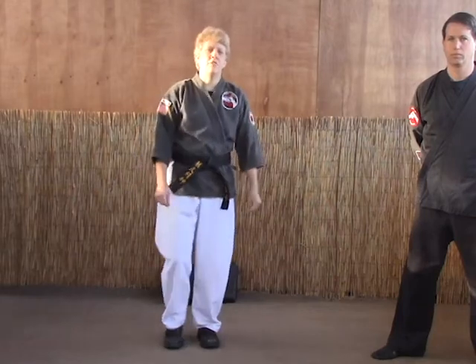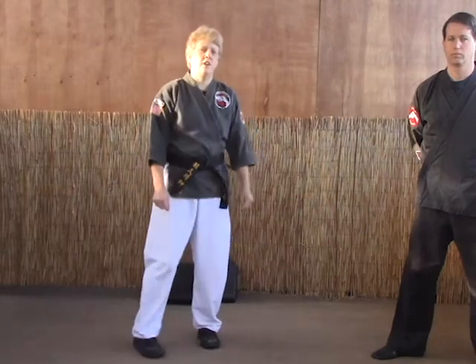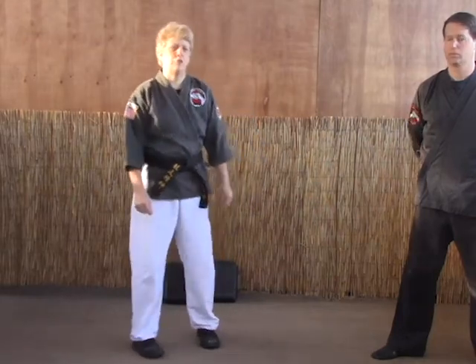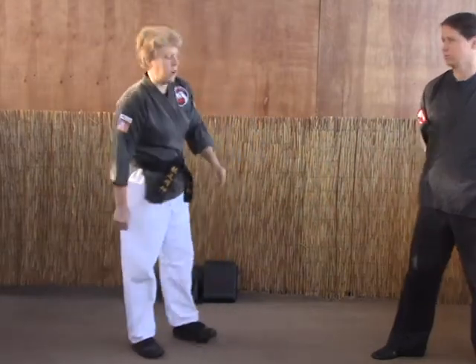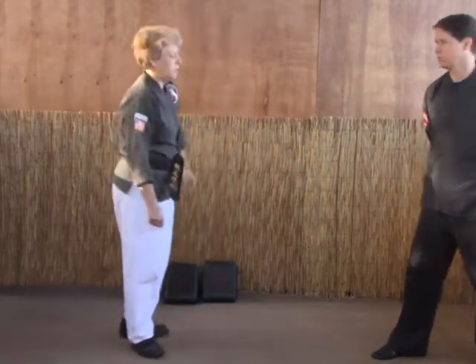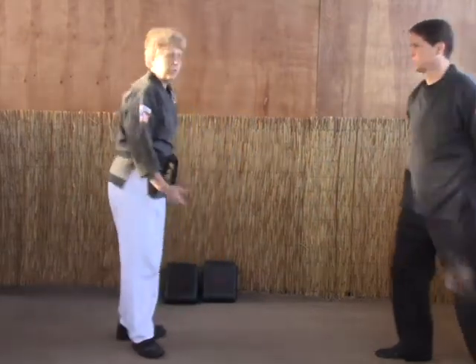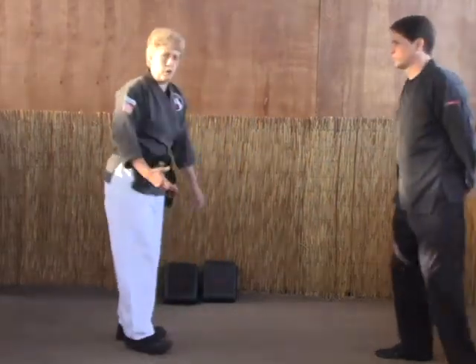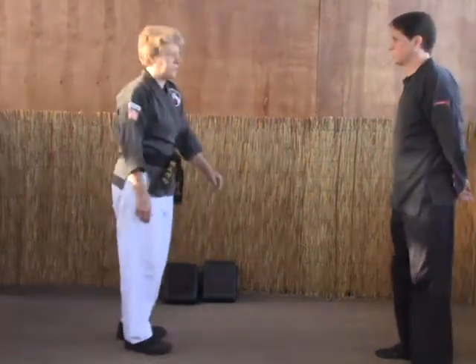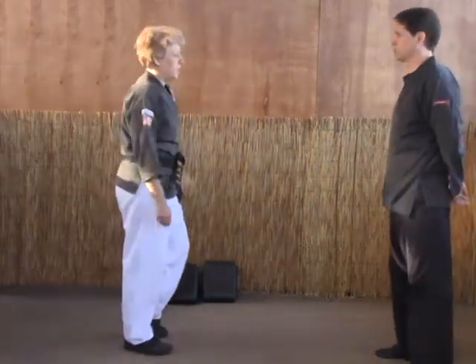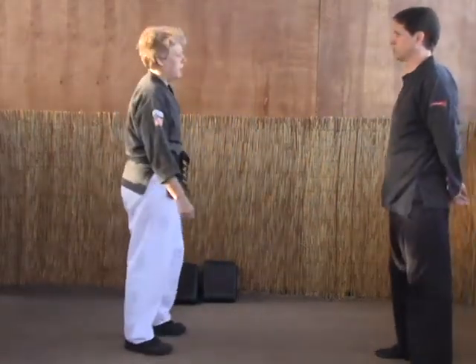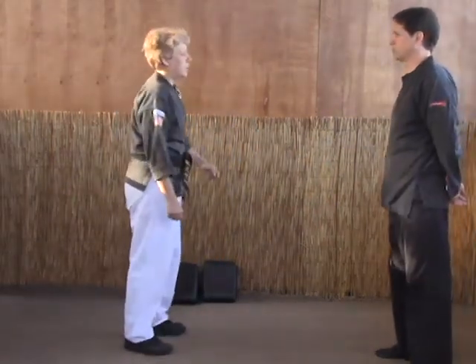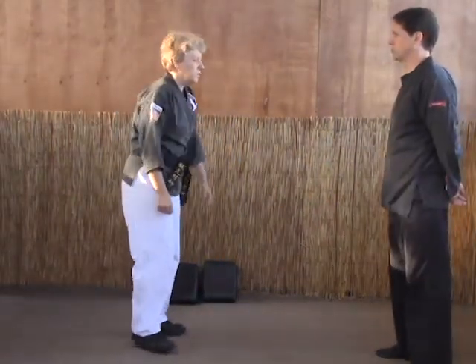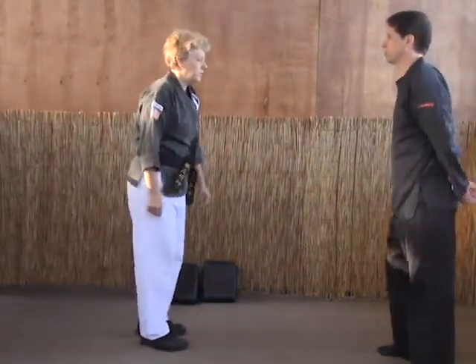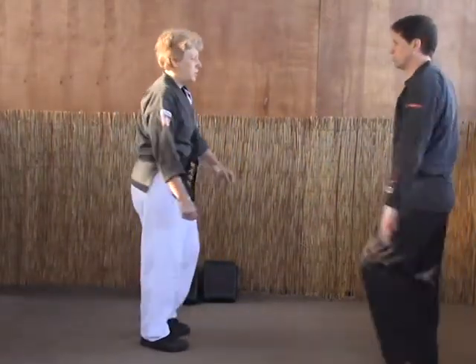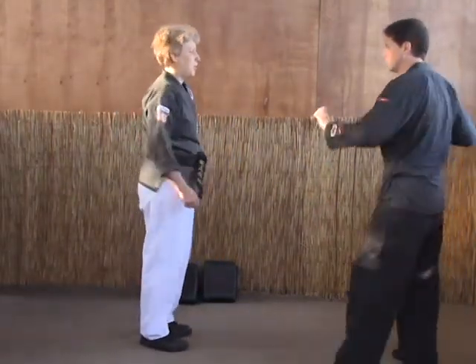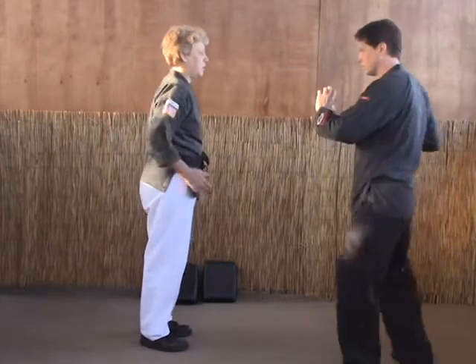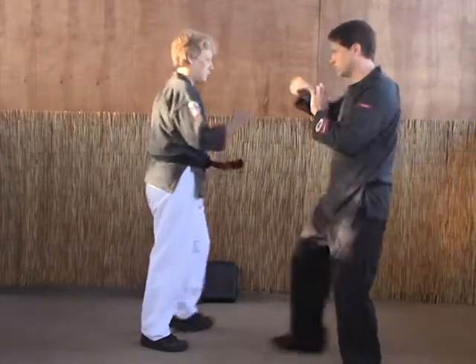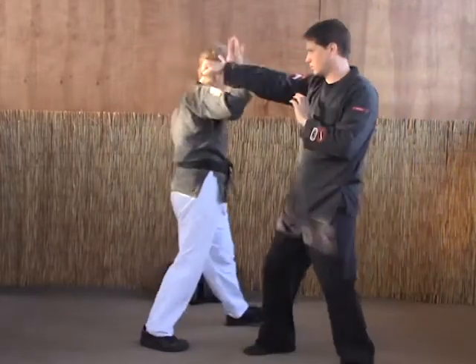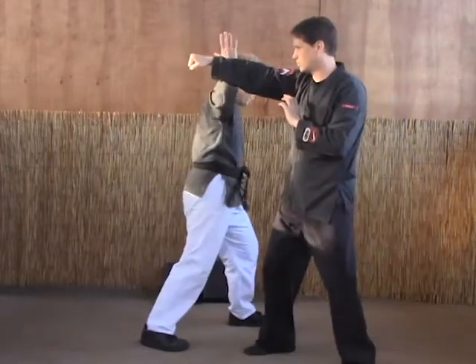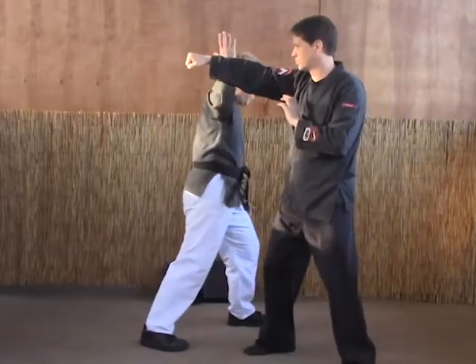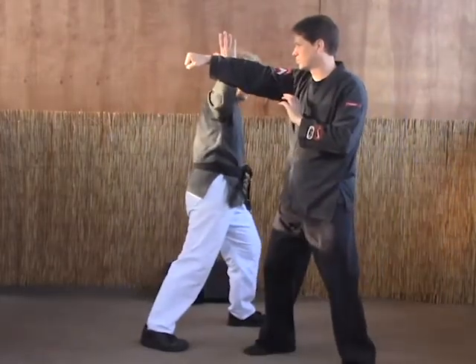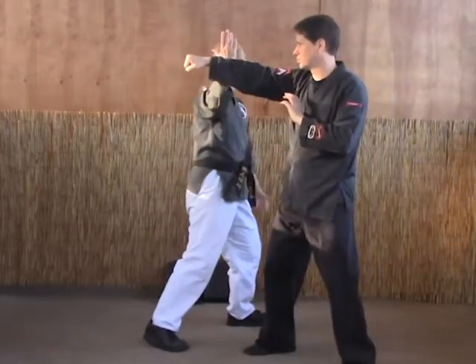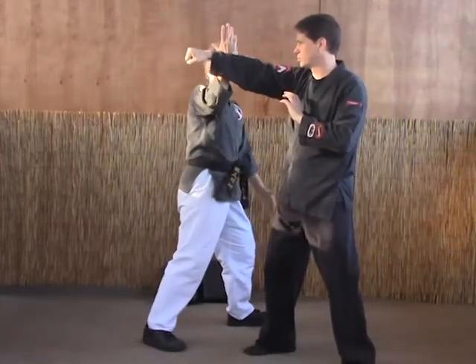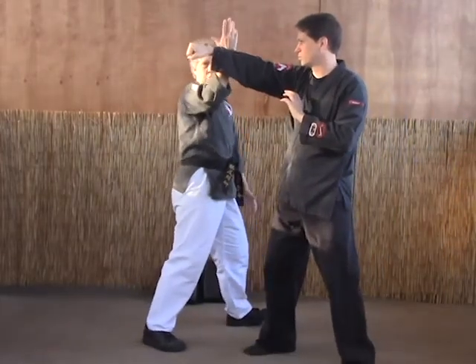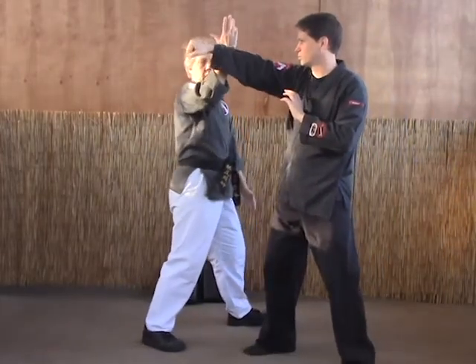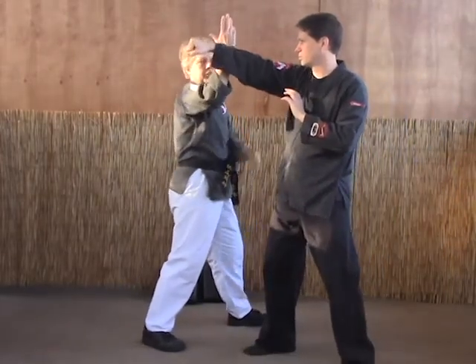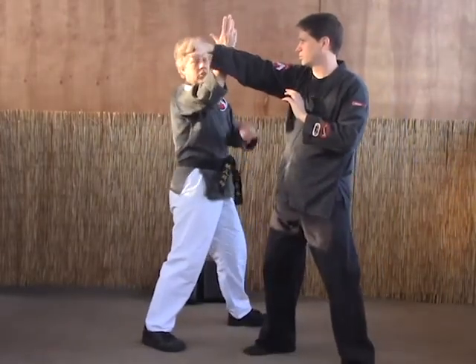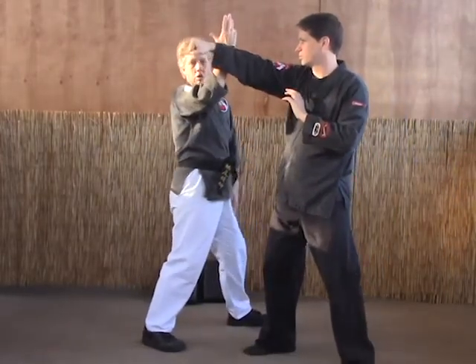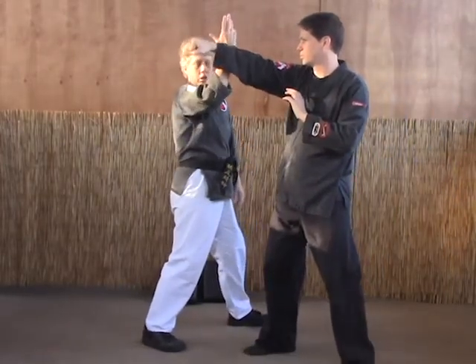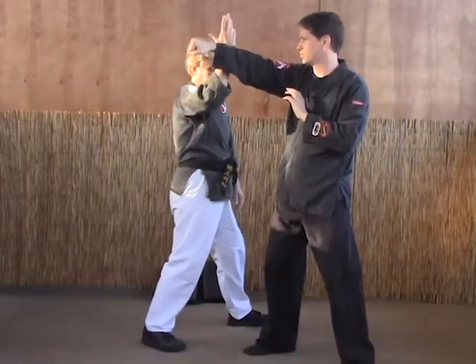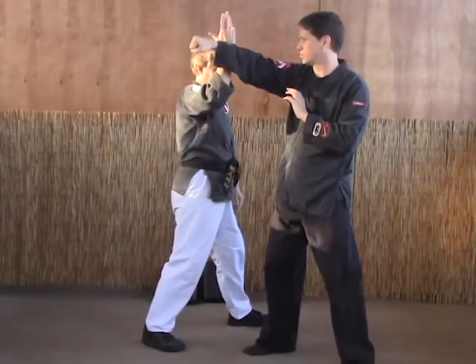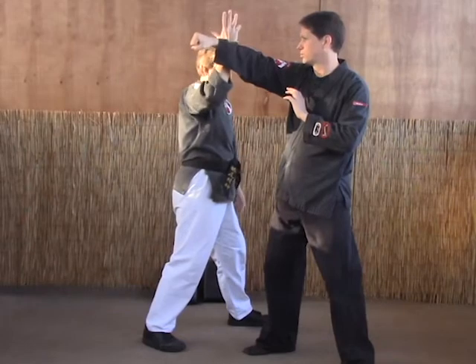Your next technique is crossing hooks. This also is for a right punch. So as they come in with the right punch, we're going to step left to 1030, just like we were practicing in the air, the flexion block.